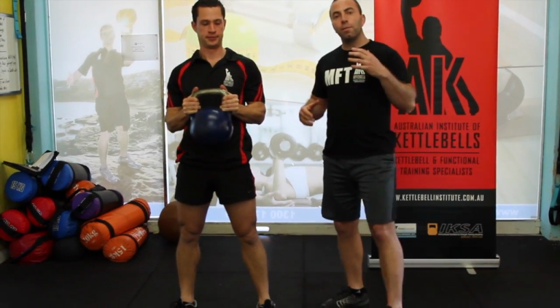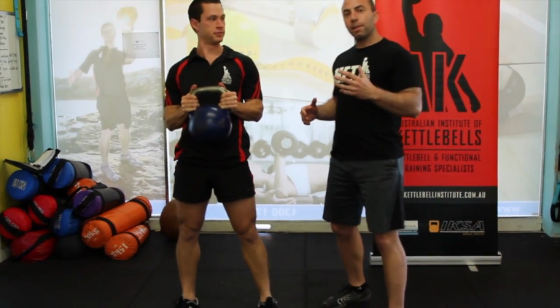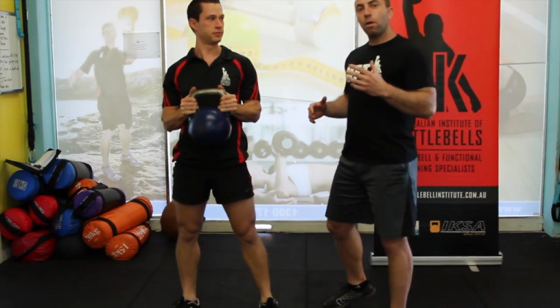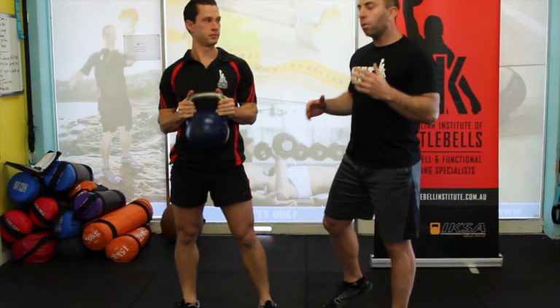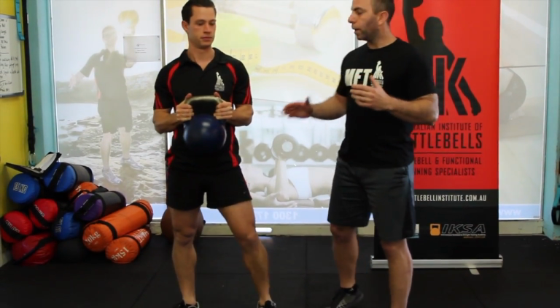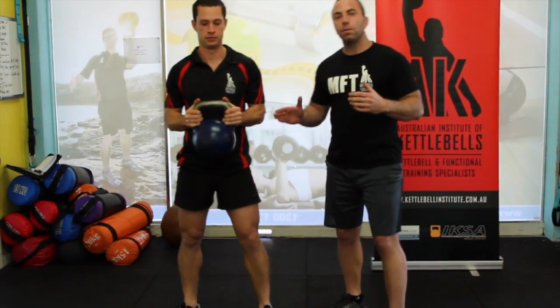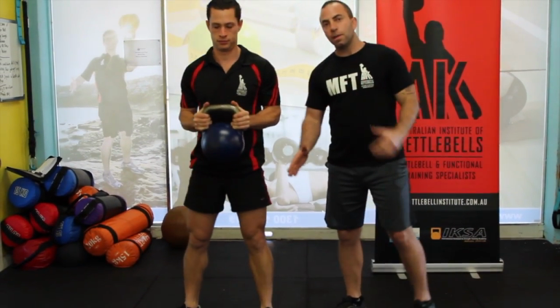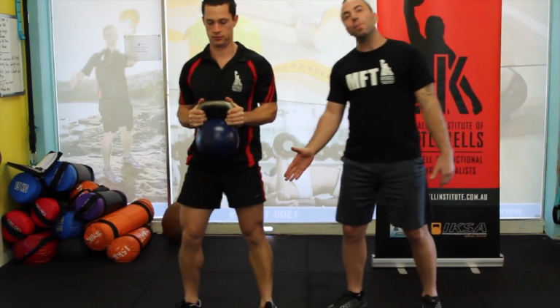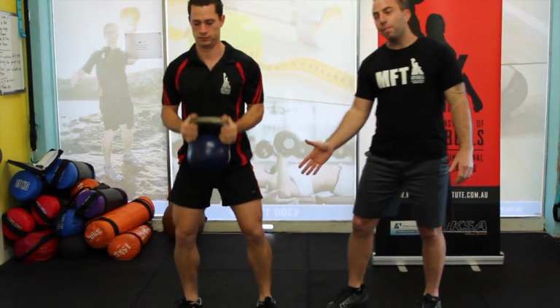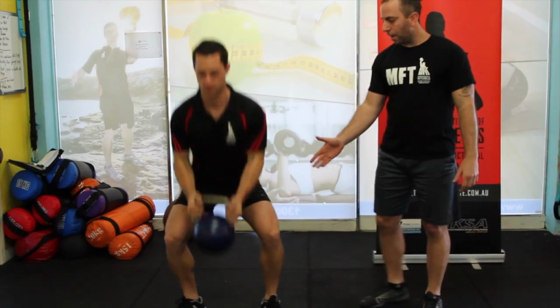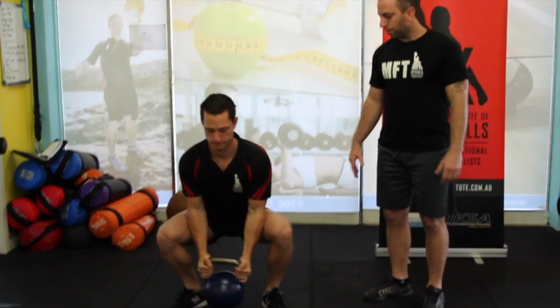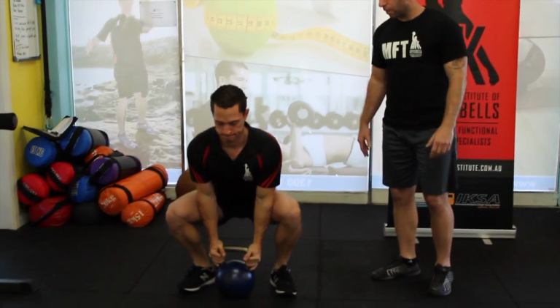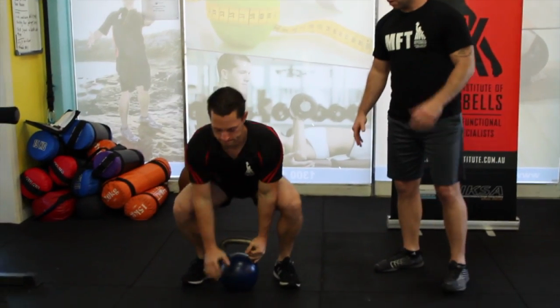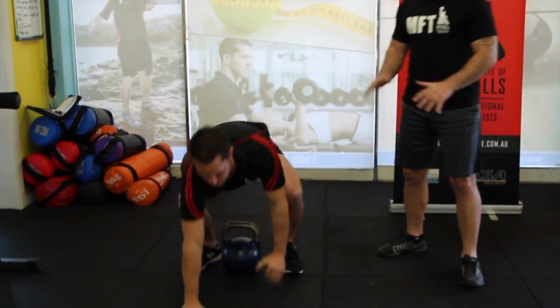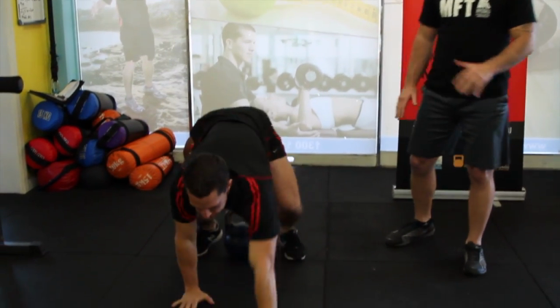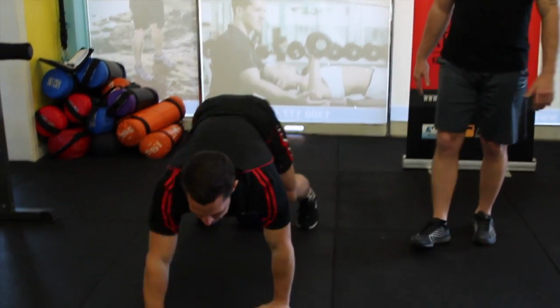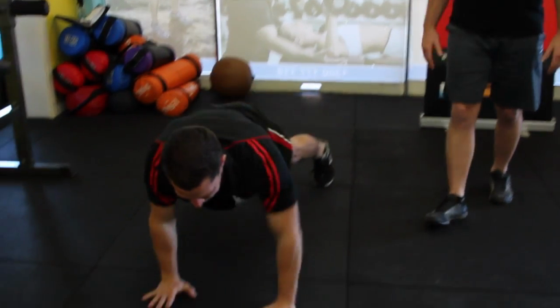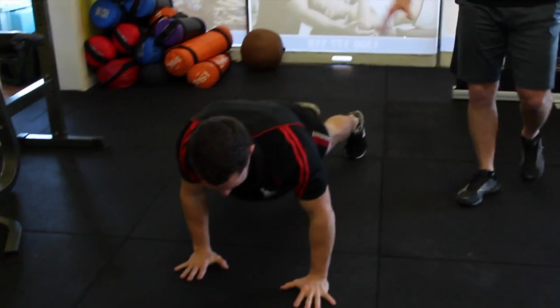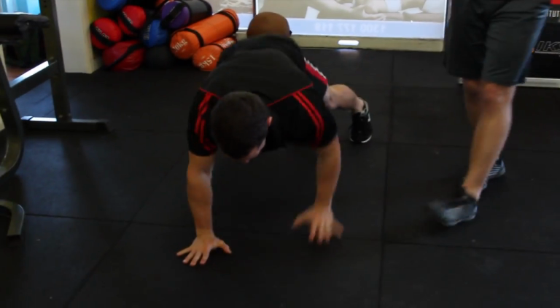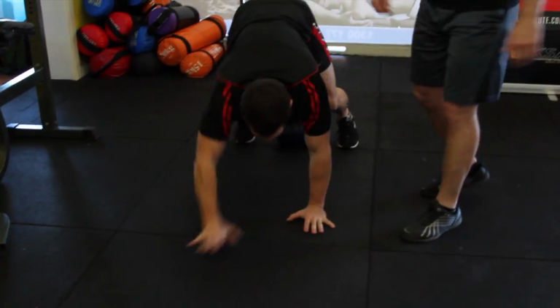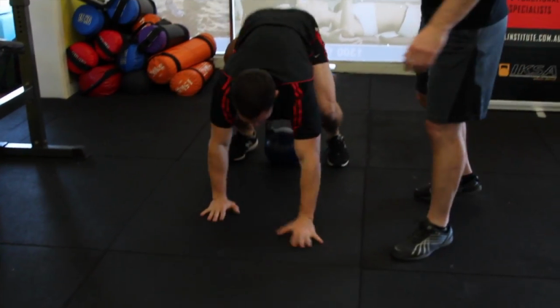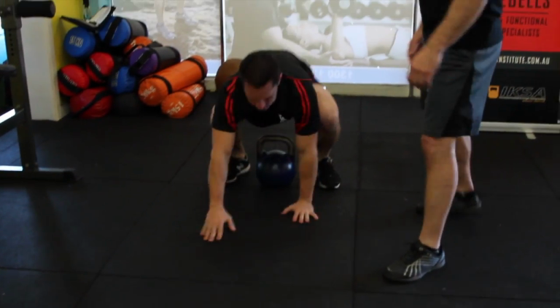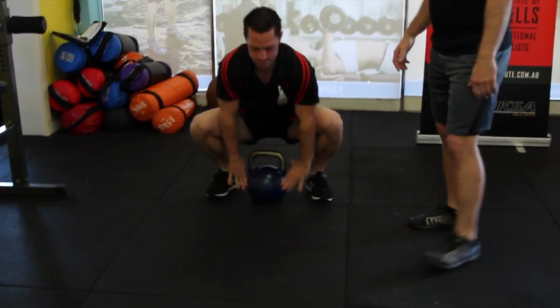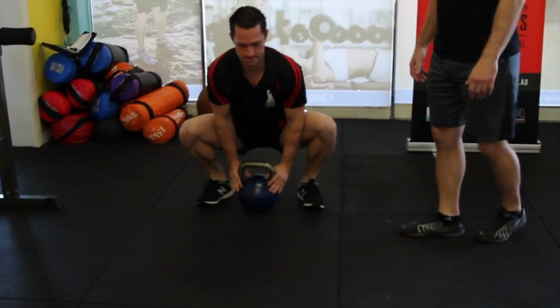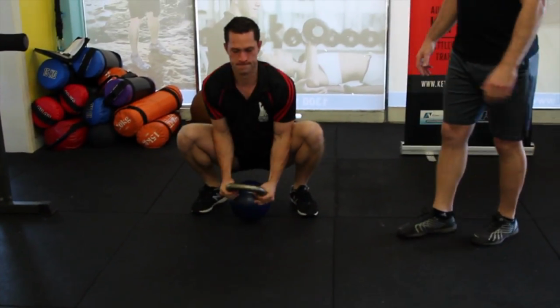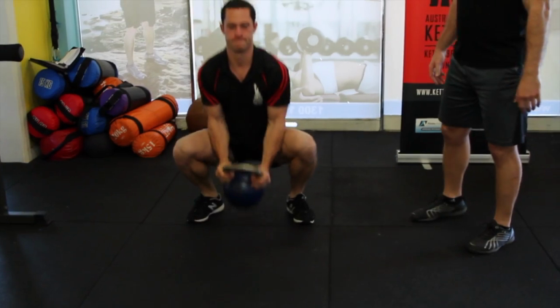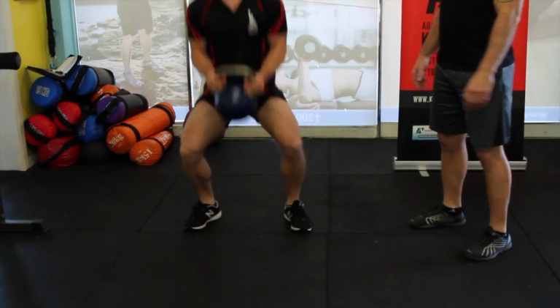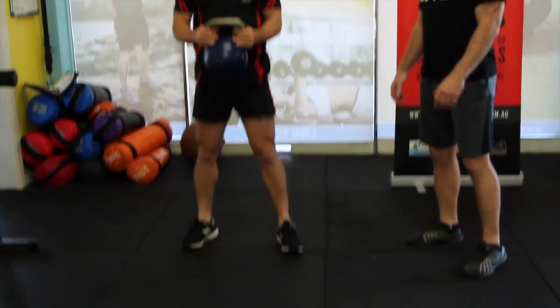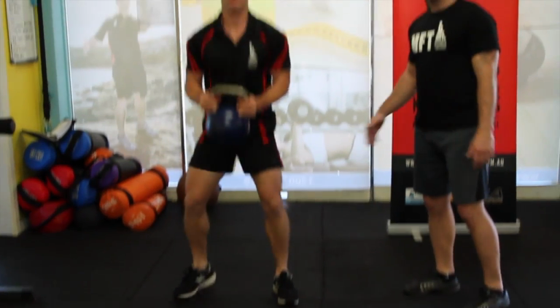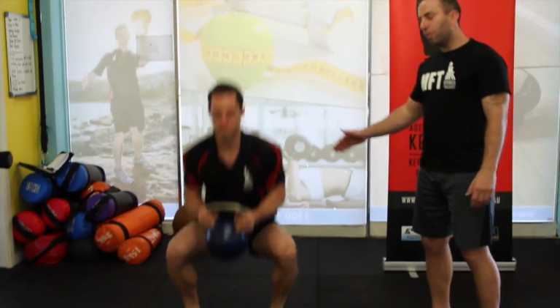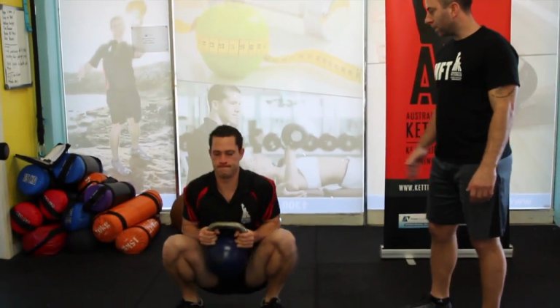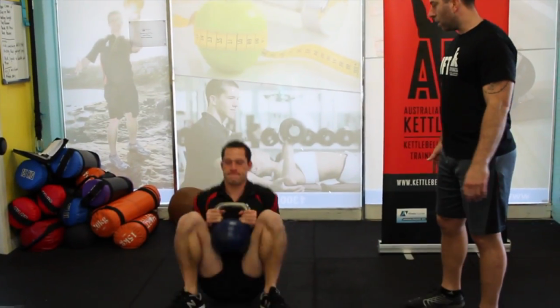We go from a deck squat to a walkout. So we're going to safely place the kettlebell down, walk out to a nice high plank, bring it back, and perform the deck squat.